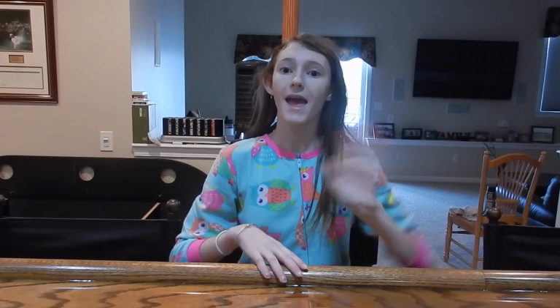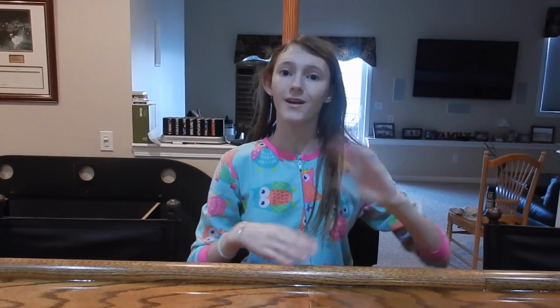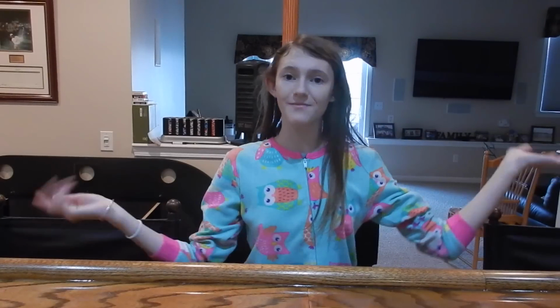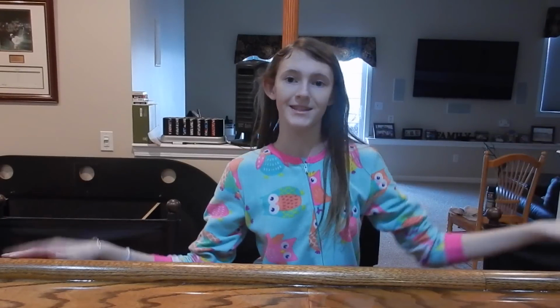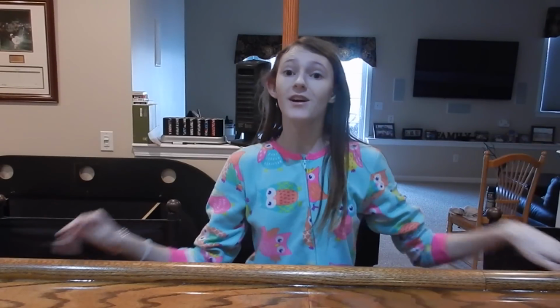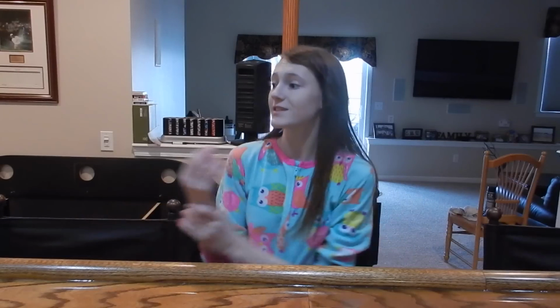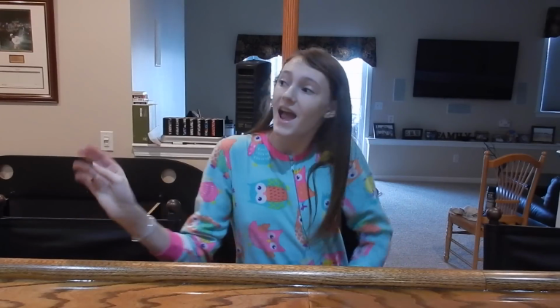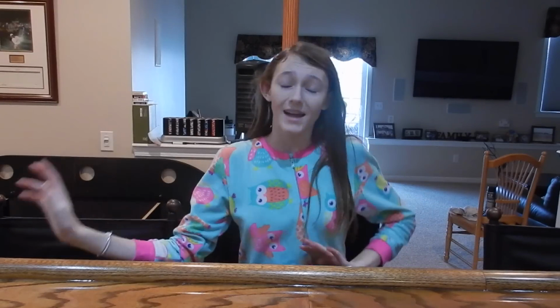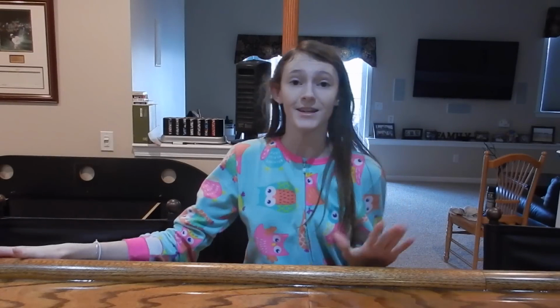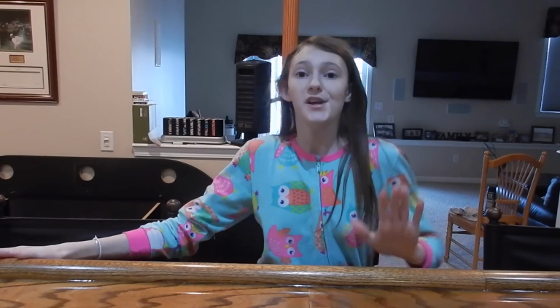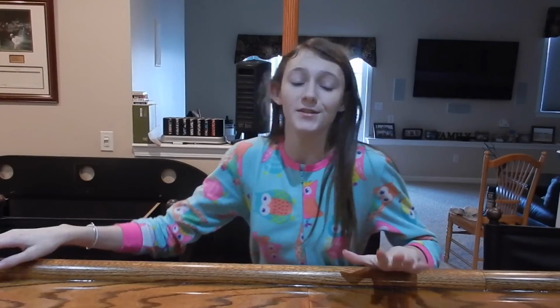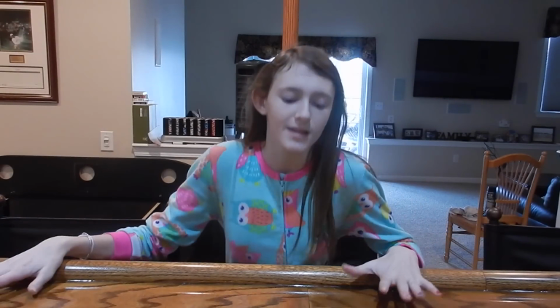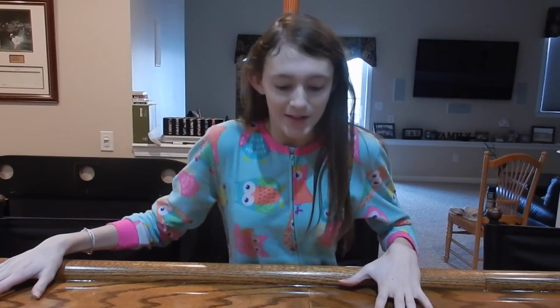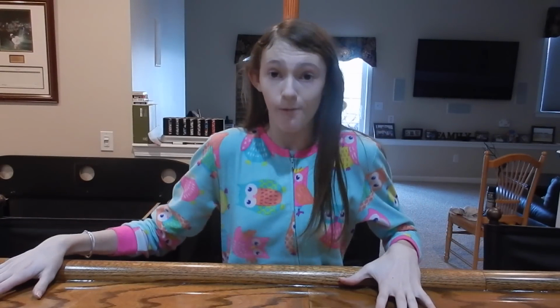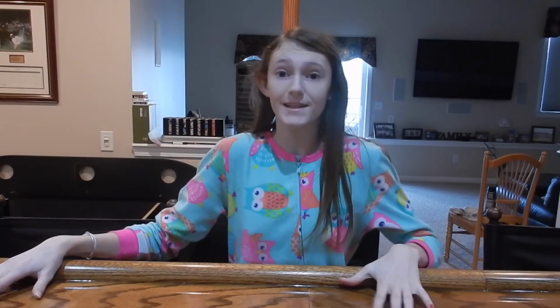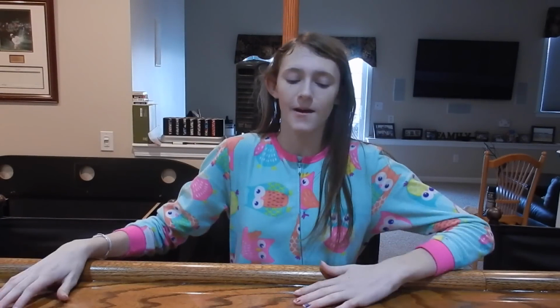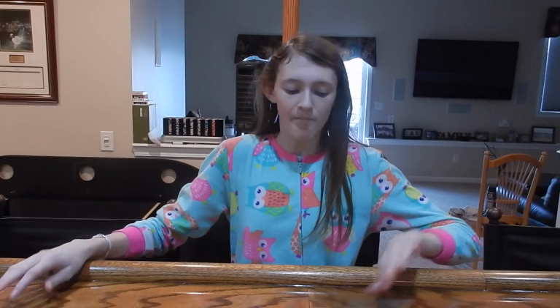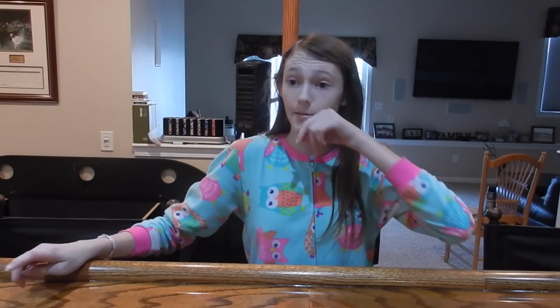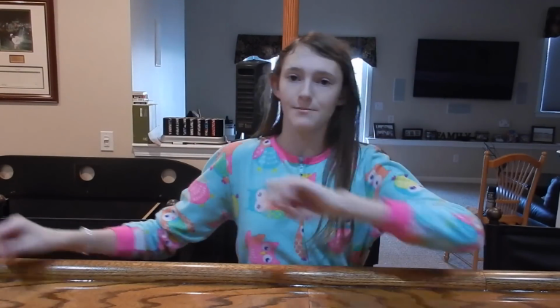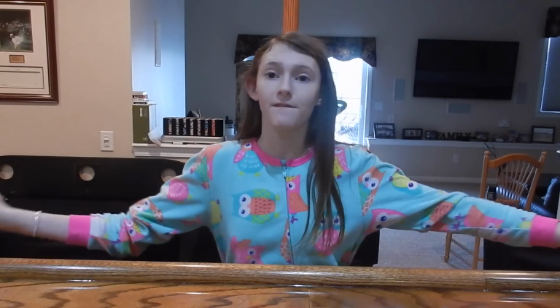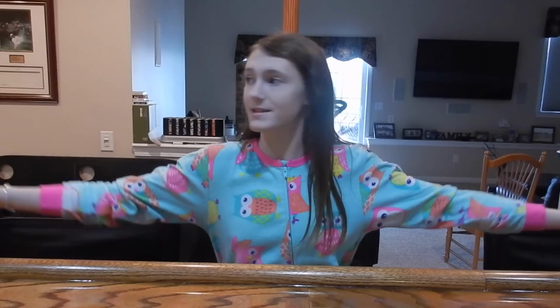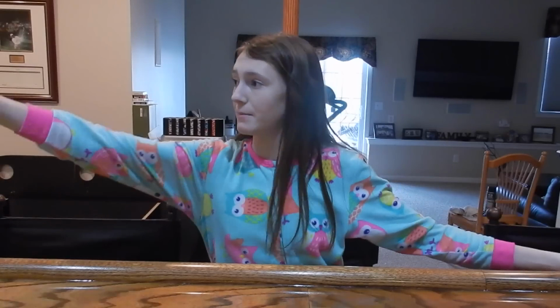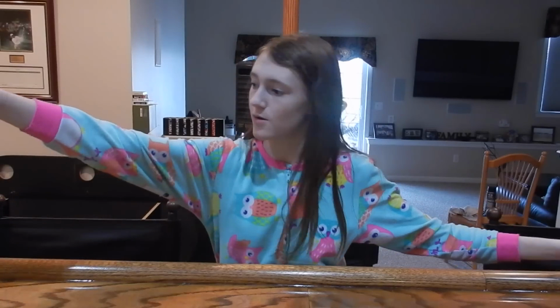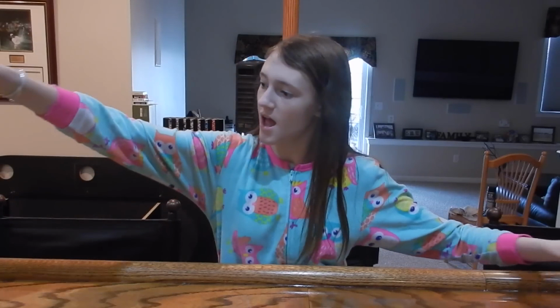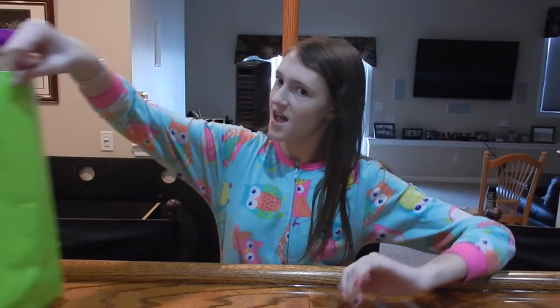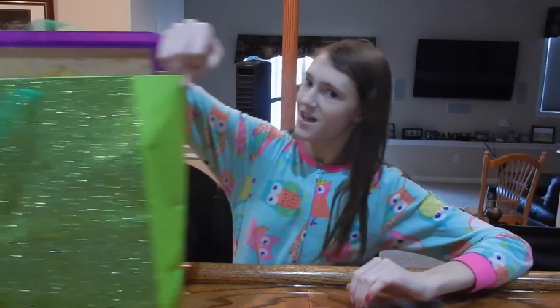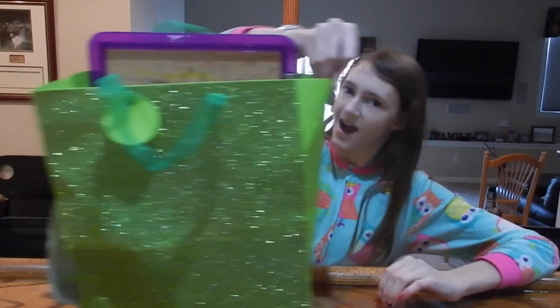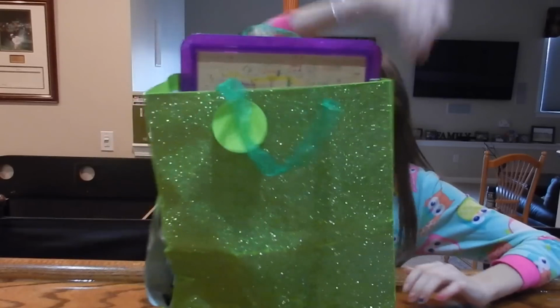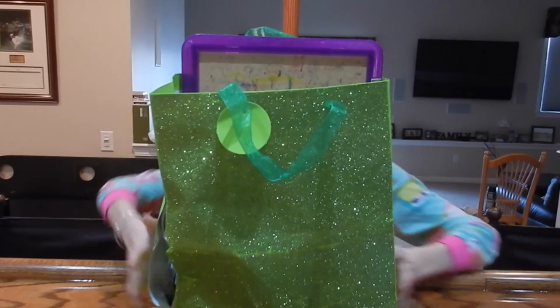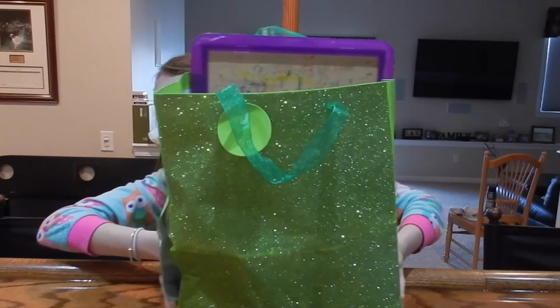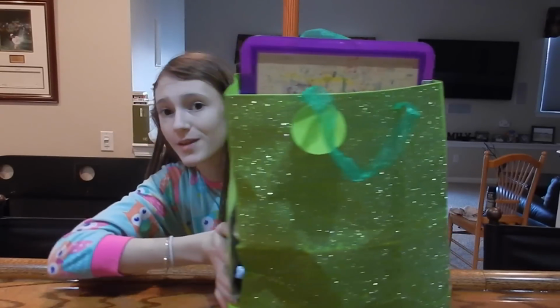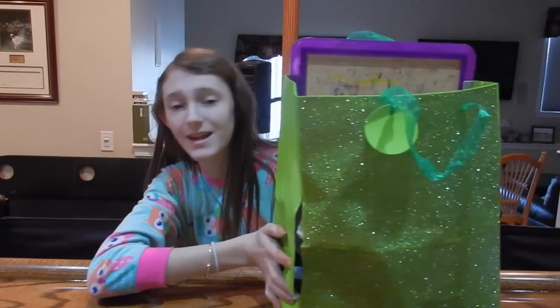Hey everyone, welcome back to my channel! Today I'm going to be trying to make fluffy slime. I have this bag filled with everything that I need.